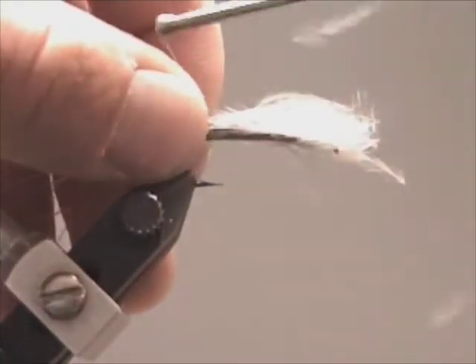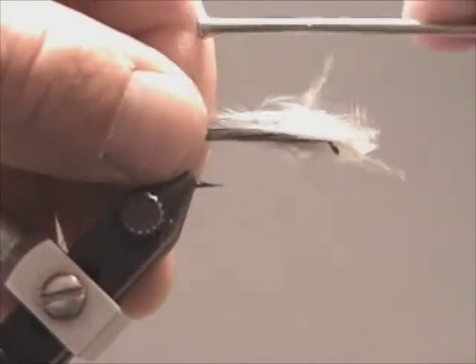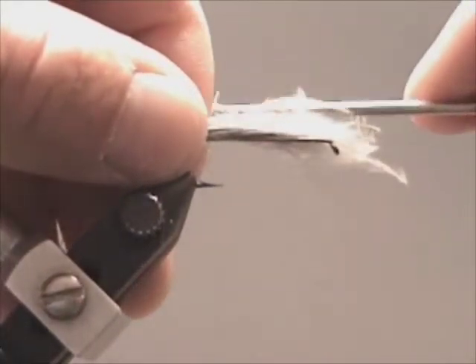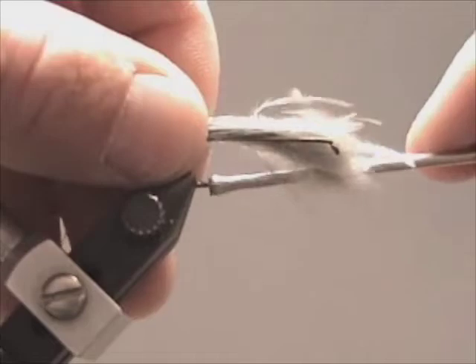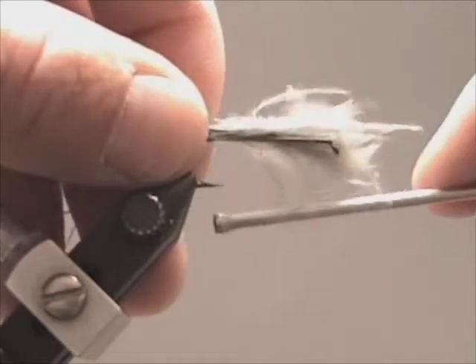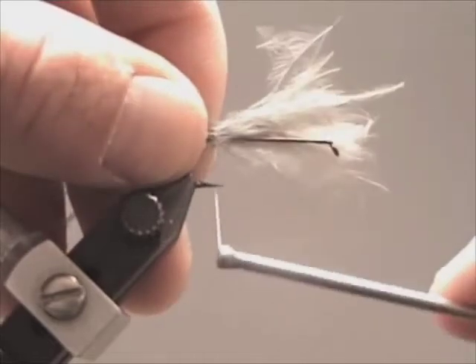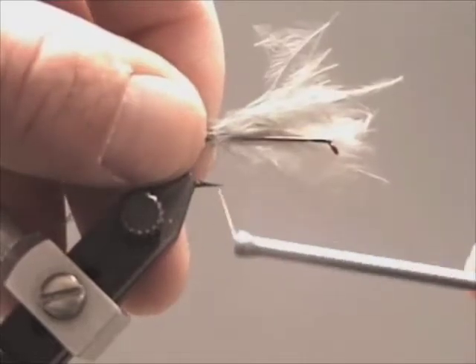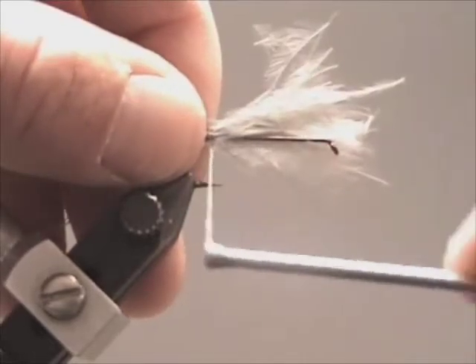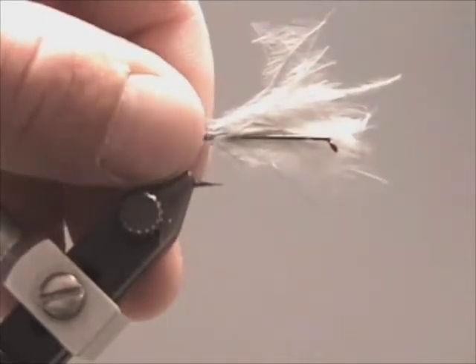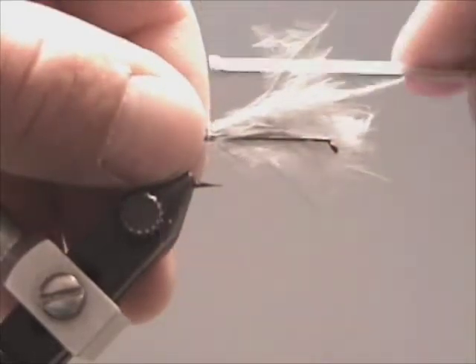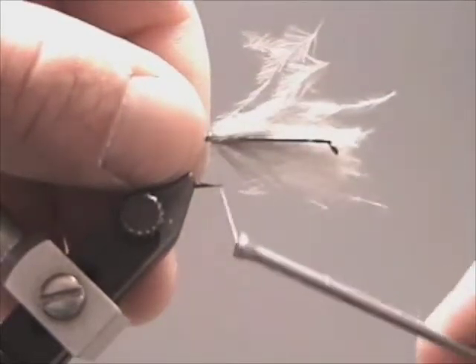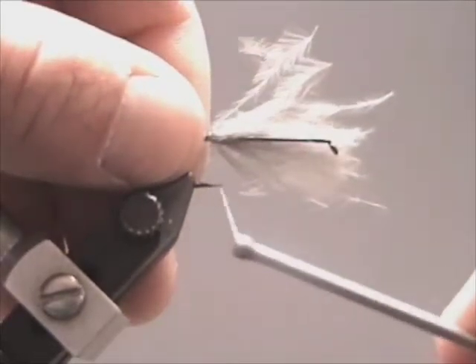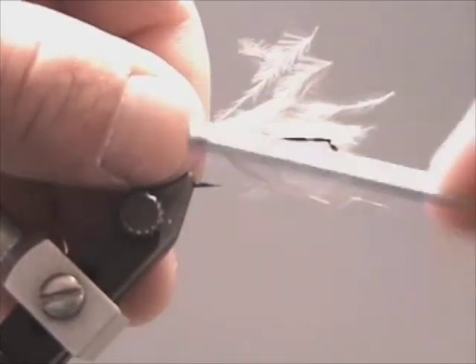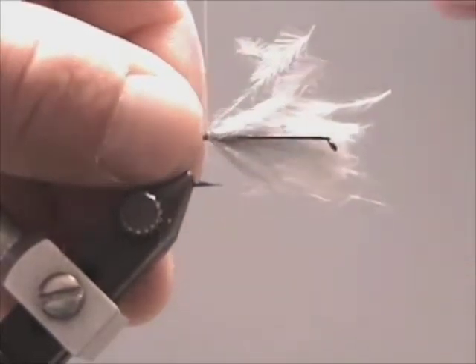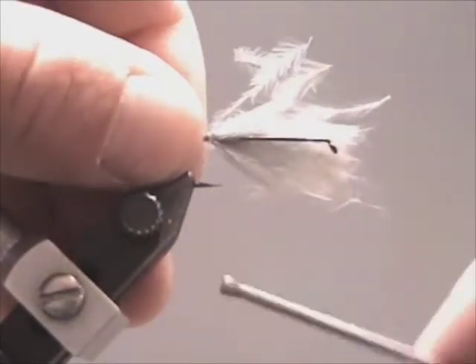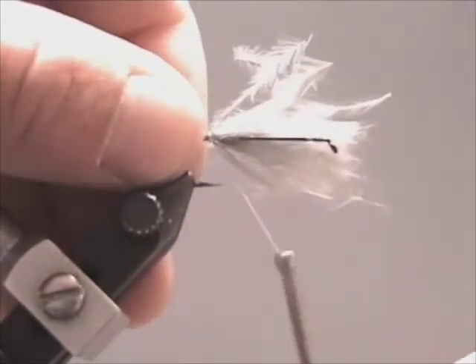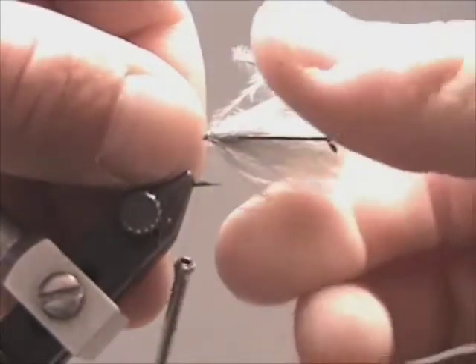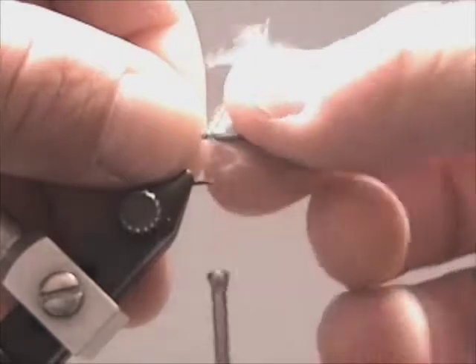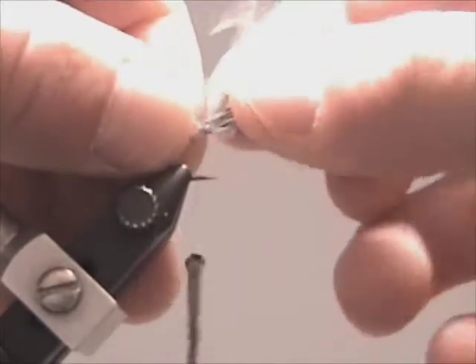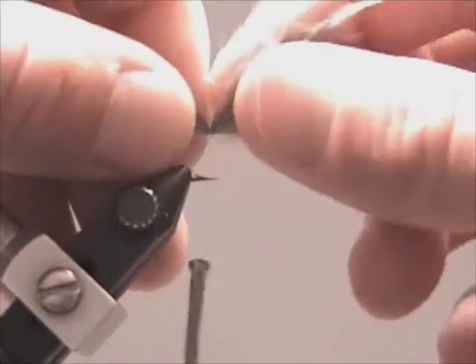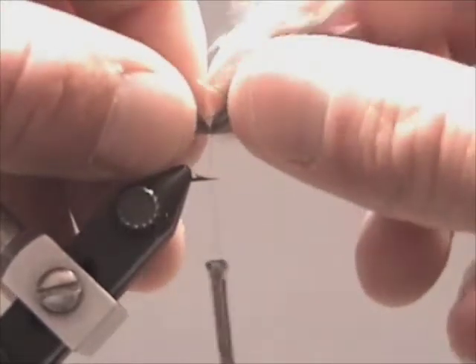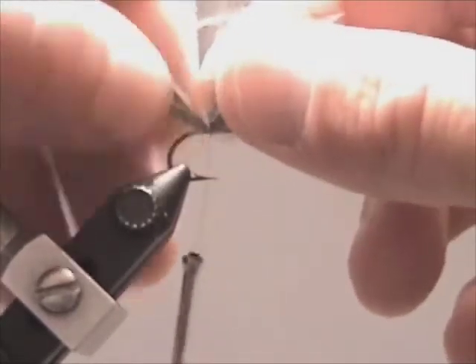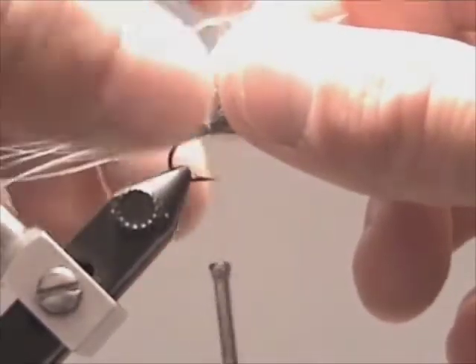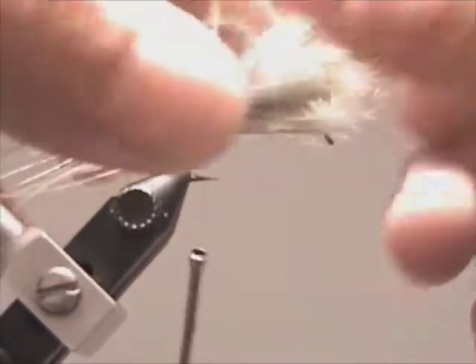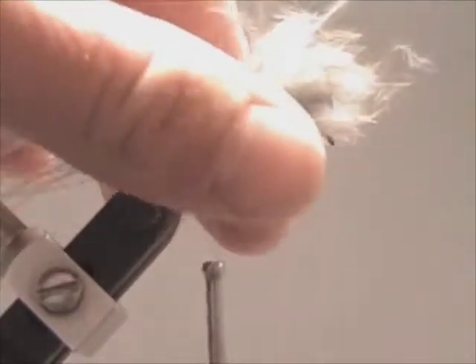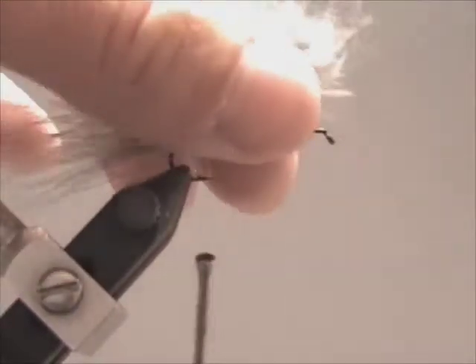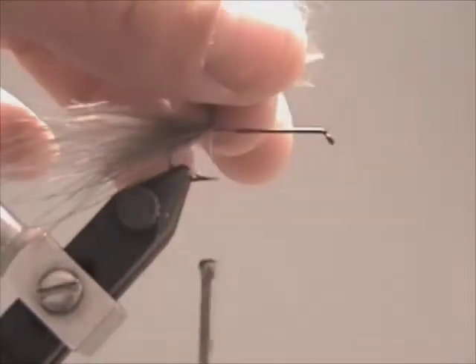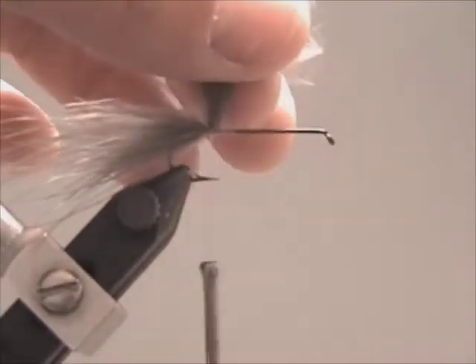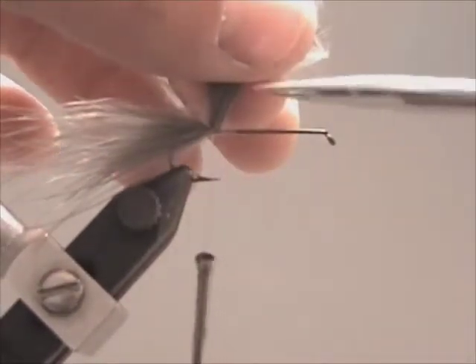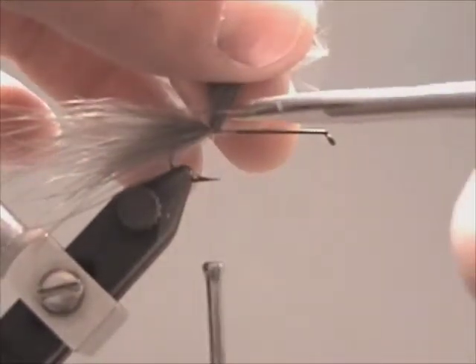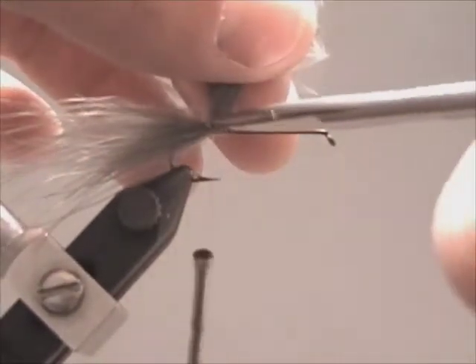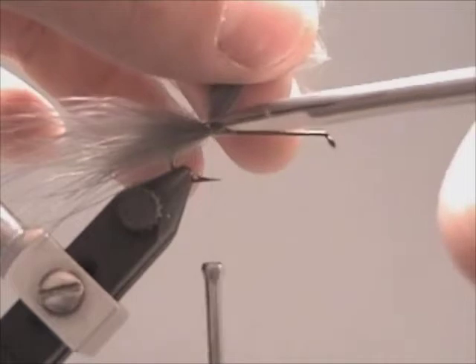Tie on the marabou feather and secure with two to three wraps. If you wanted a wire rib, you would tie in the wire rib at this point.